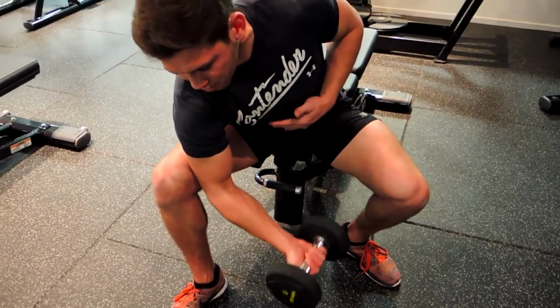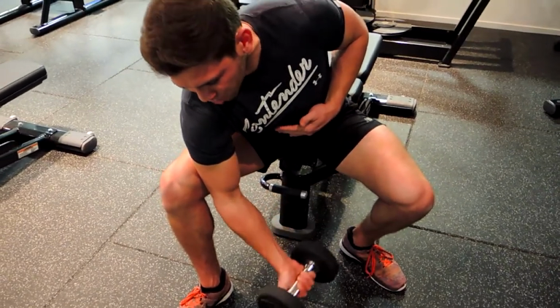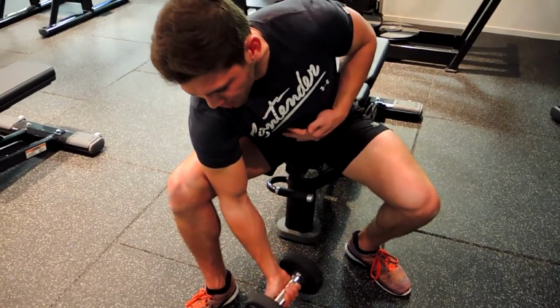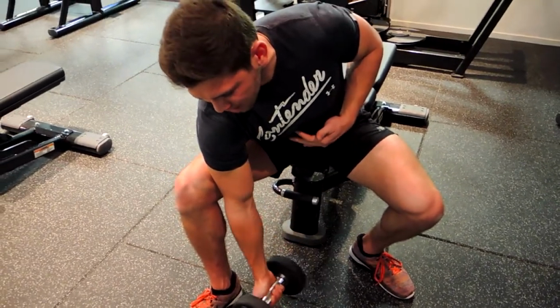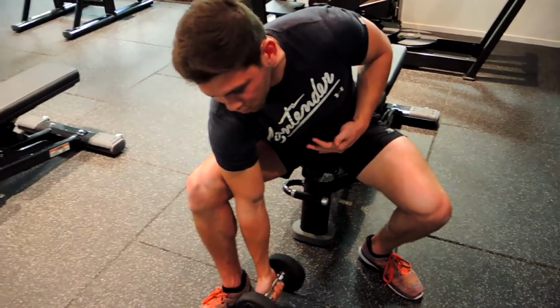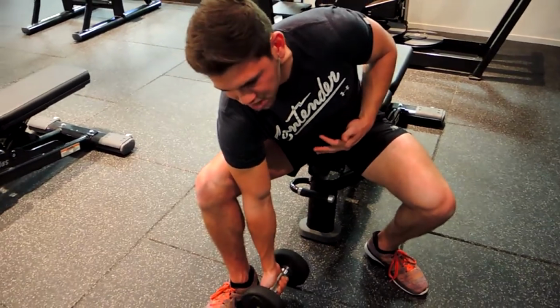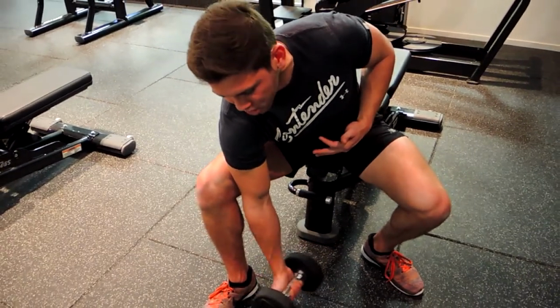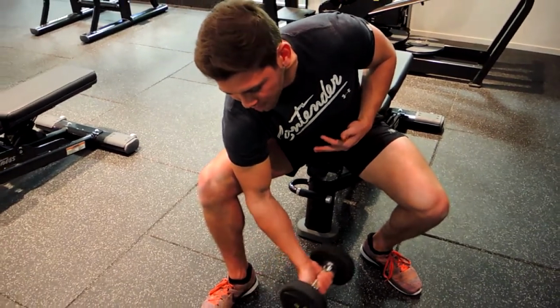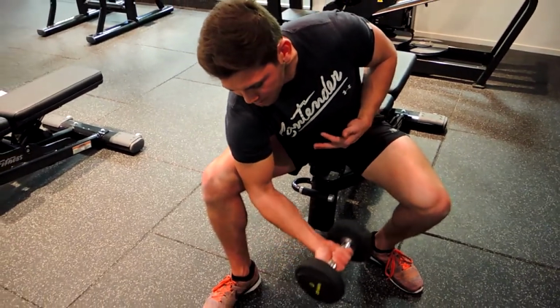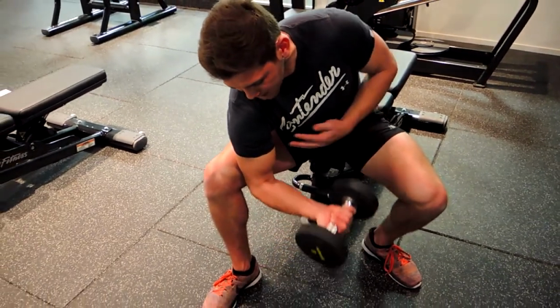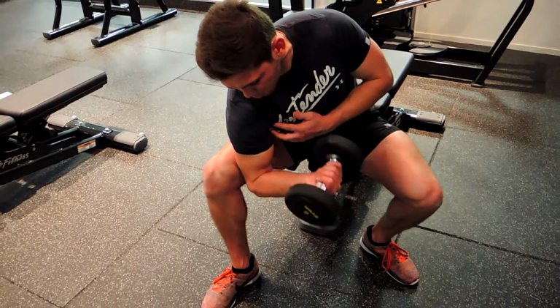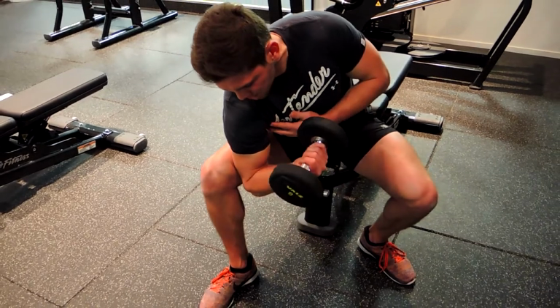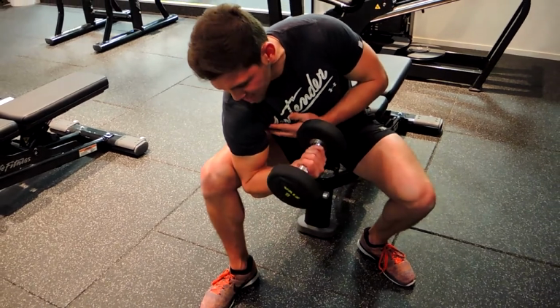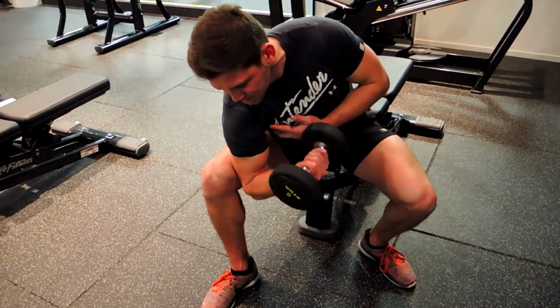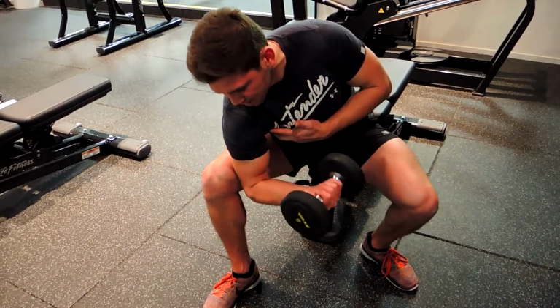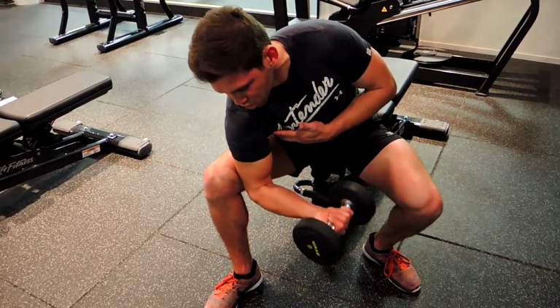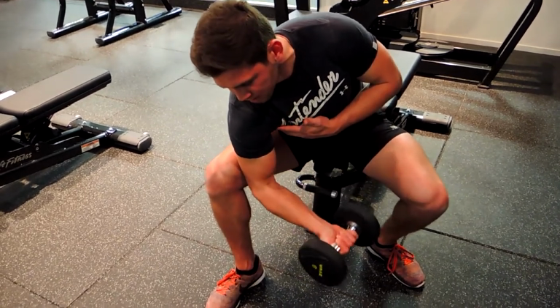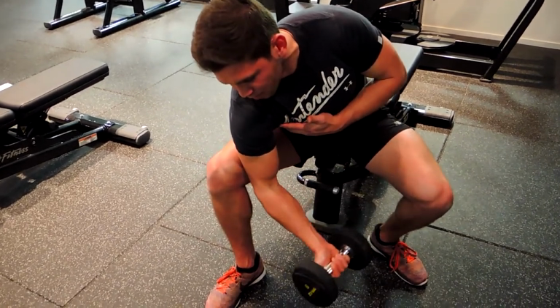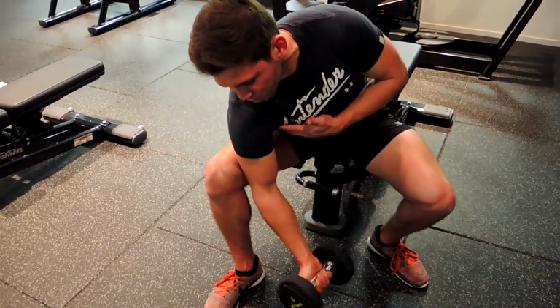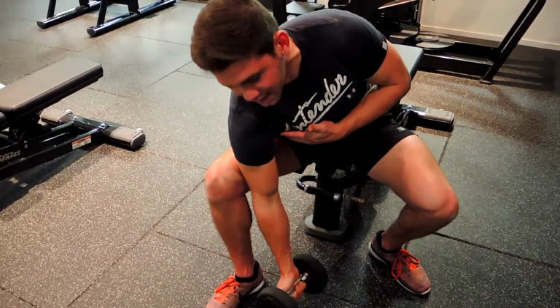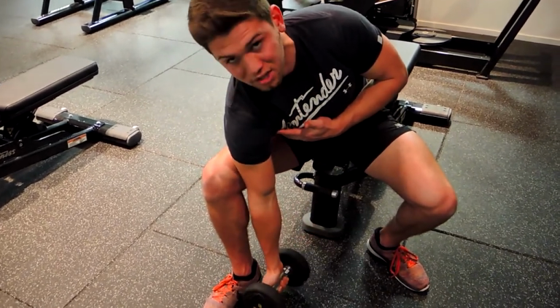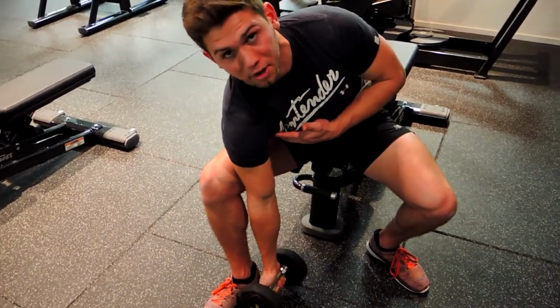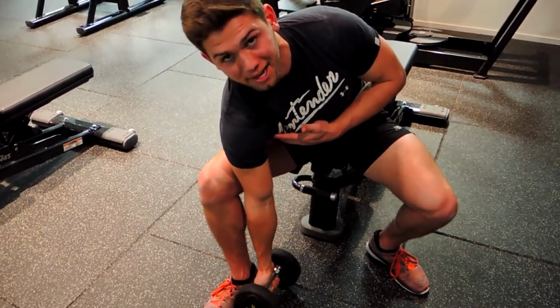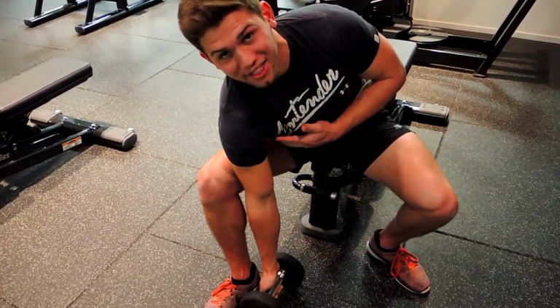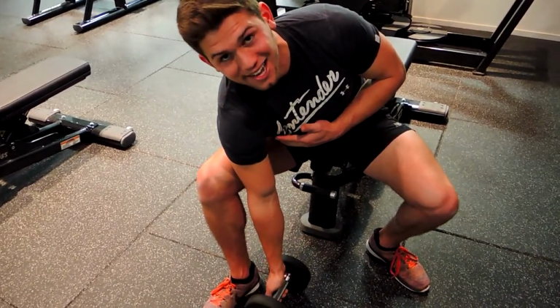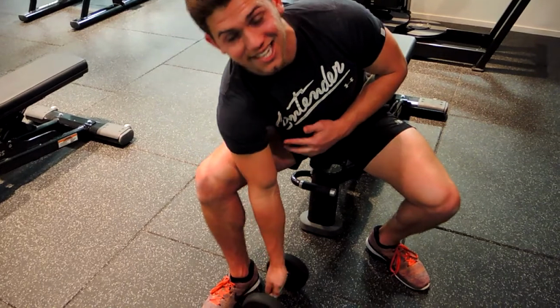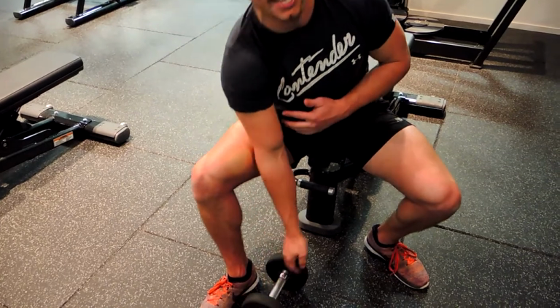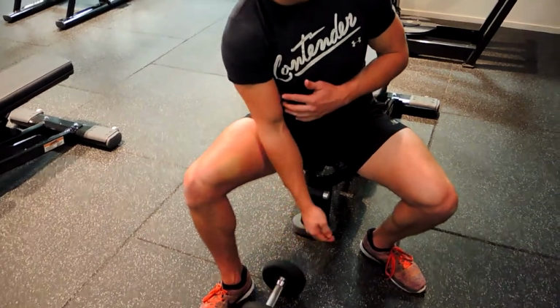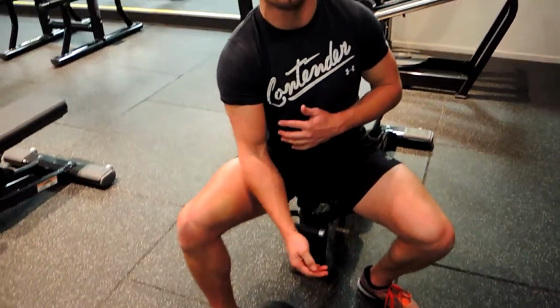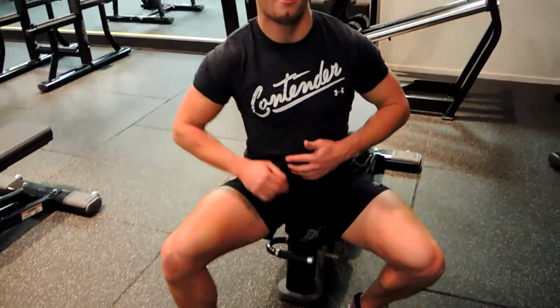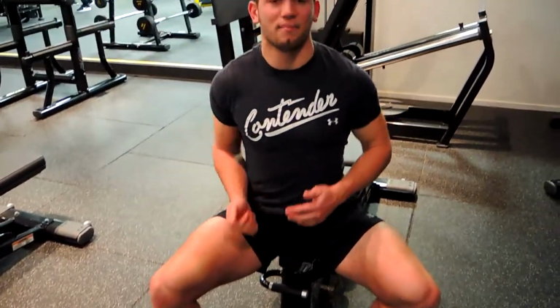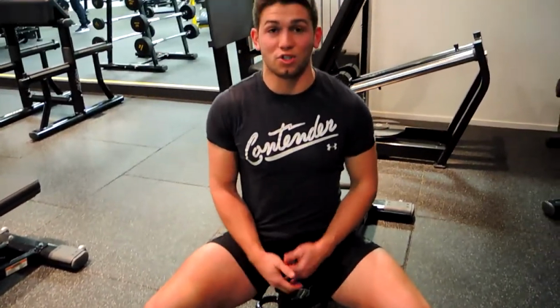We're controlling our weight down. One more time, curling up, pinky up all the way, squeeze, and controlling that weight all the way down to the bottom. That, guys, is seated dumbbell concentration curls.